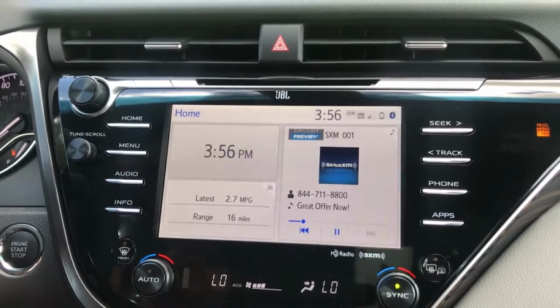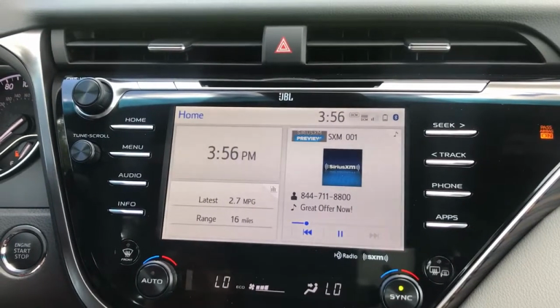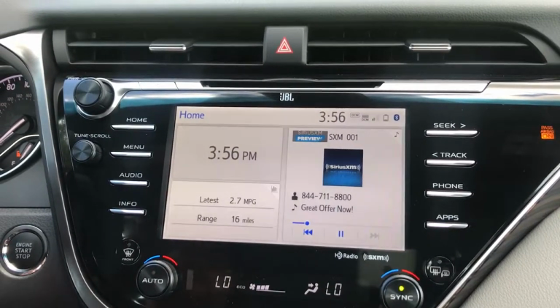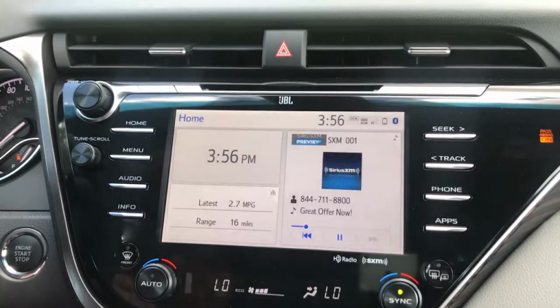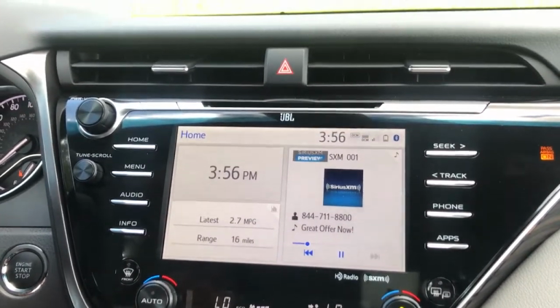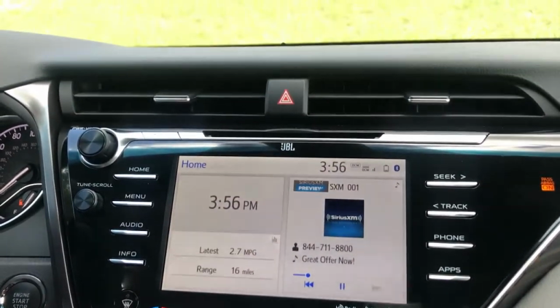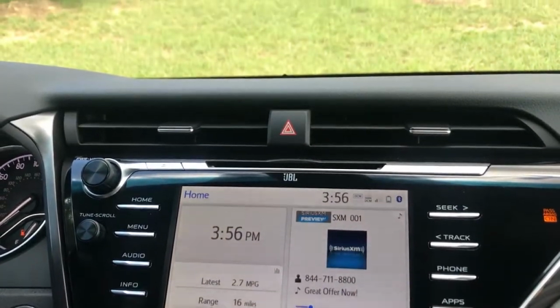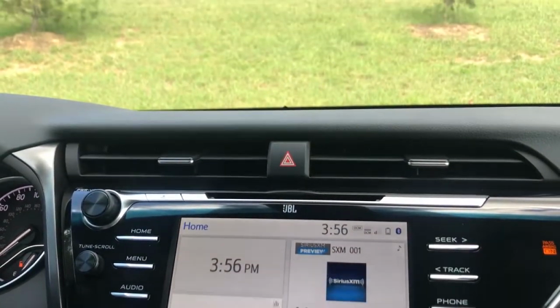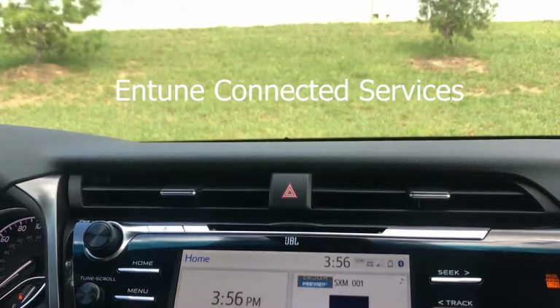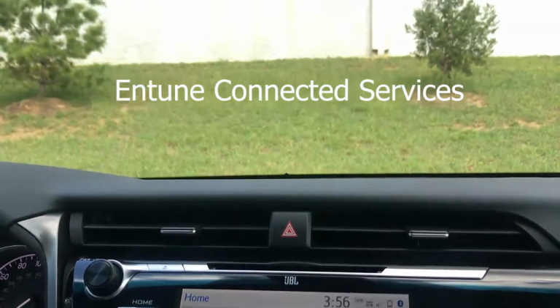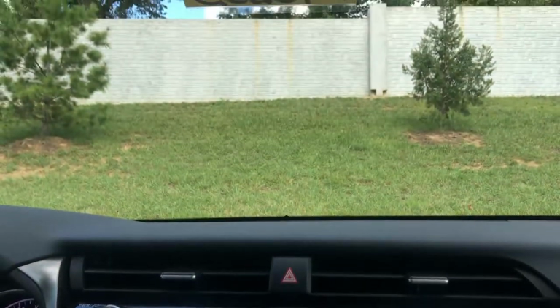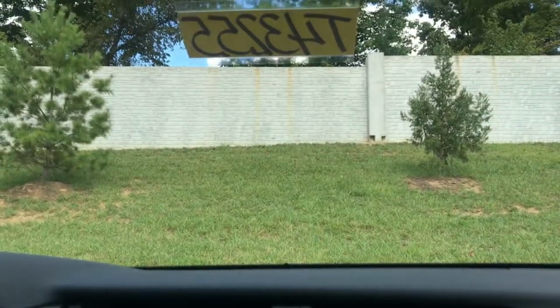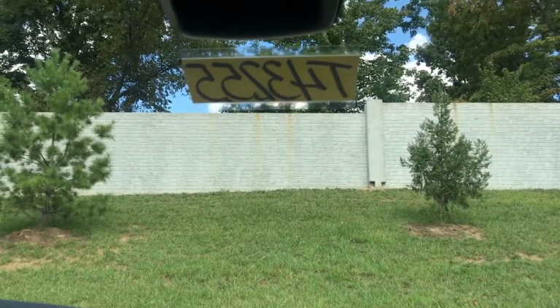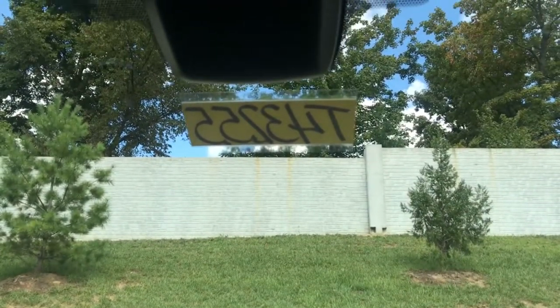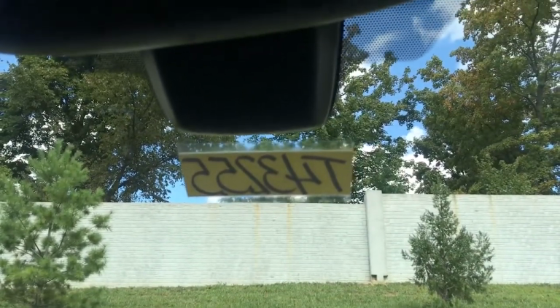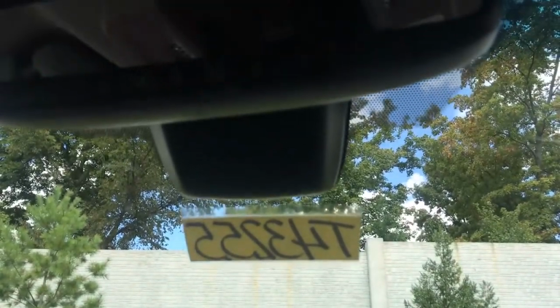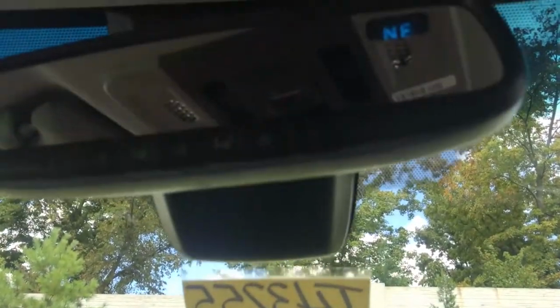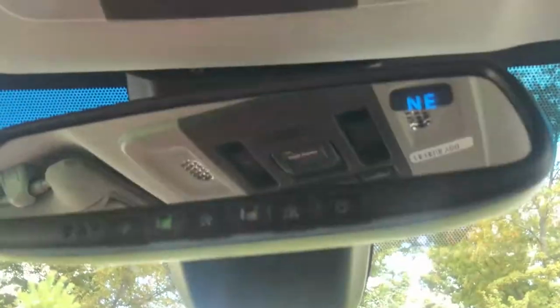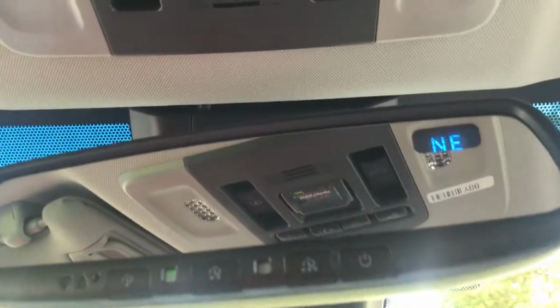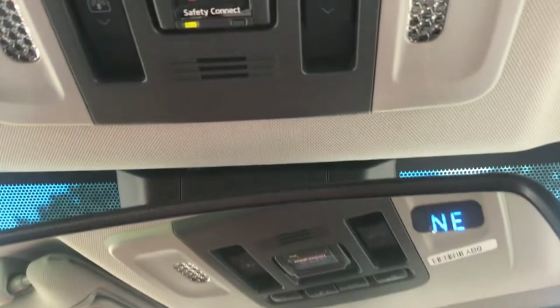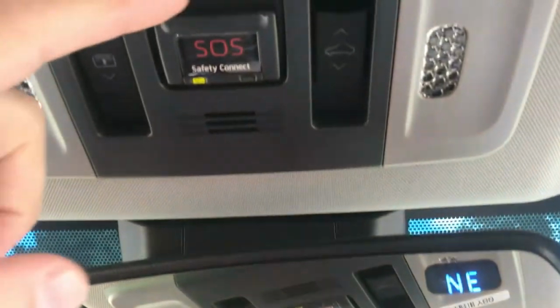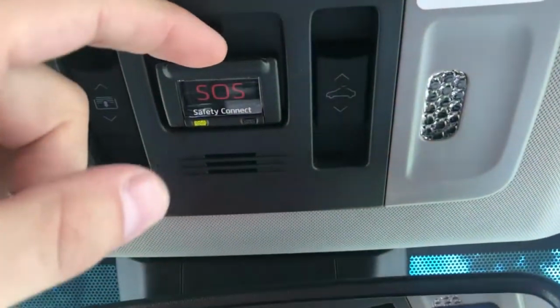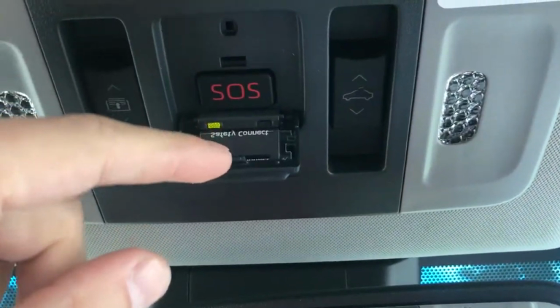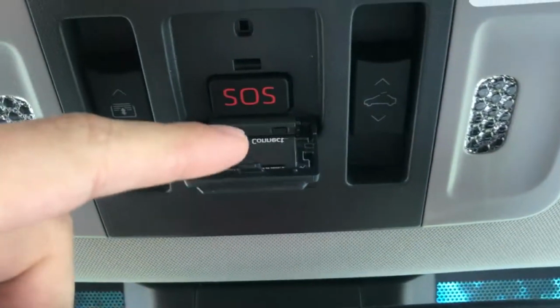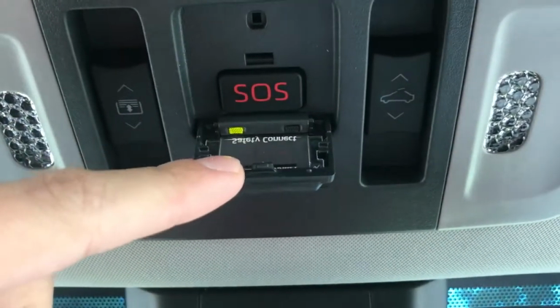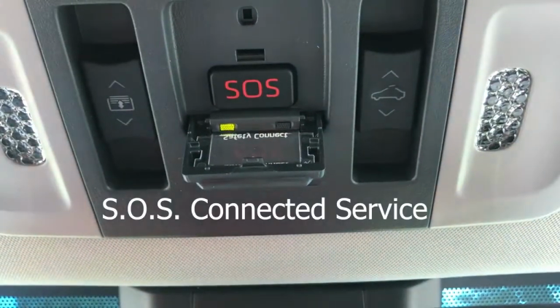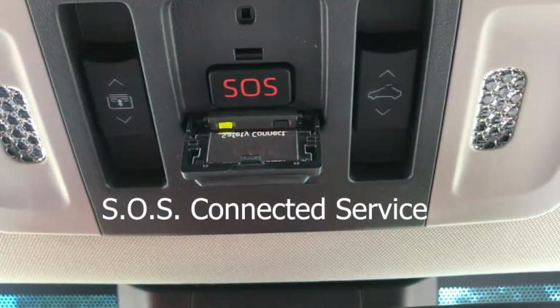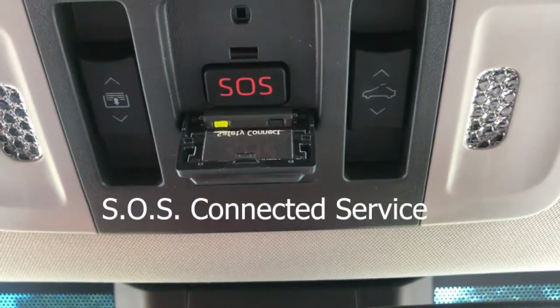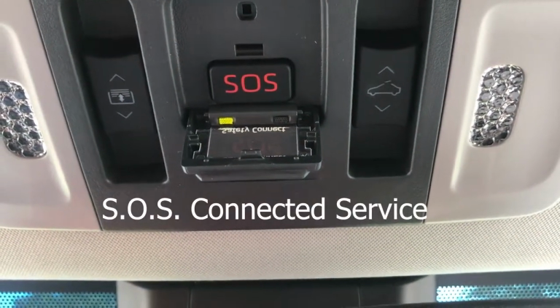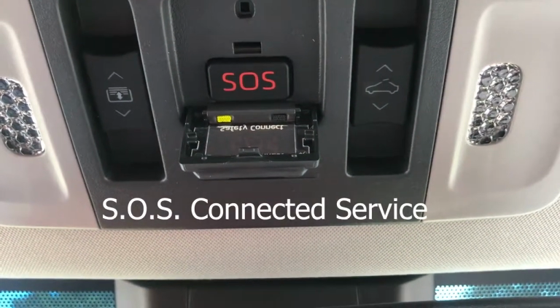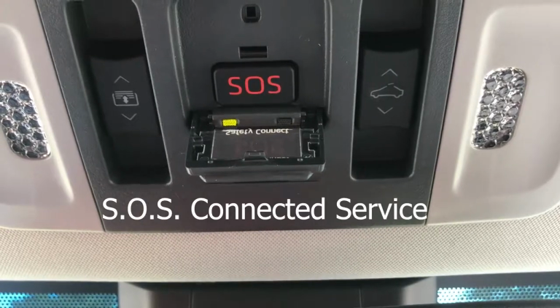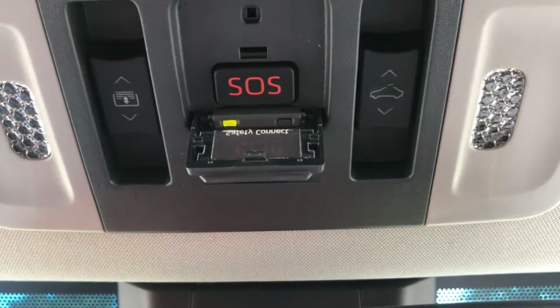In Entune Audio Plus and Premium, you have the connected services — one of them is the SOS Connected service. If you look up here, it's available as a button, and if you push that, it connects you to emergency services.